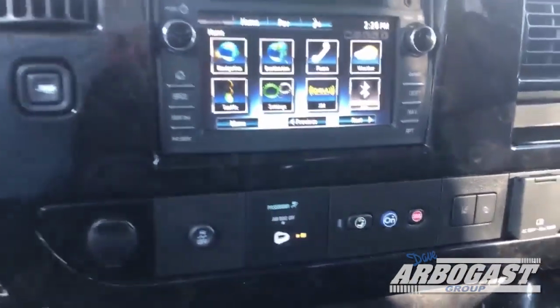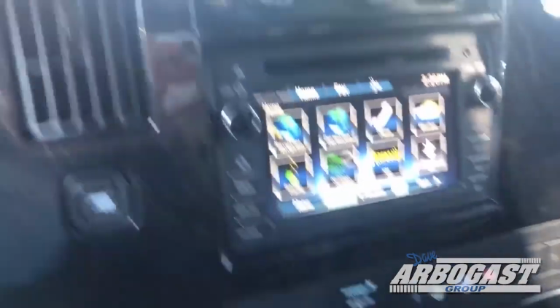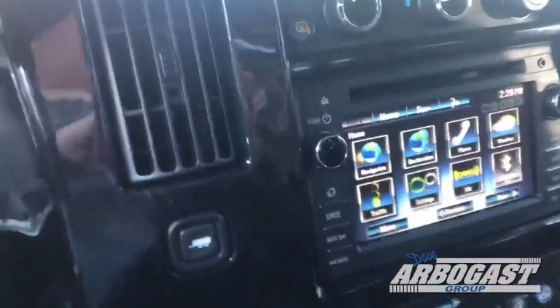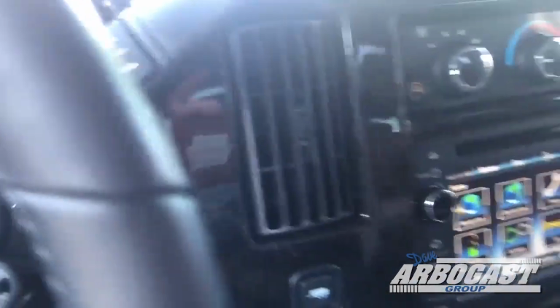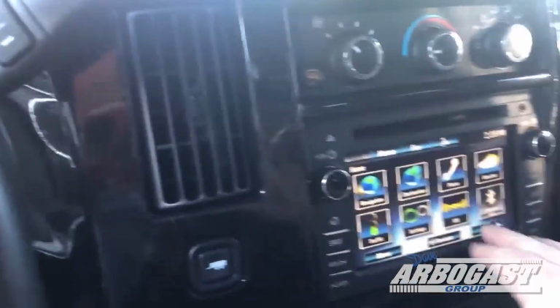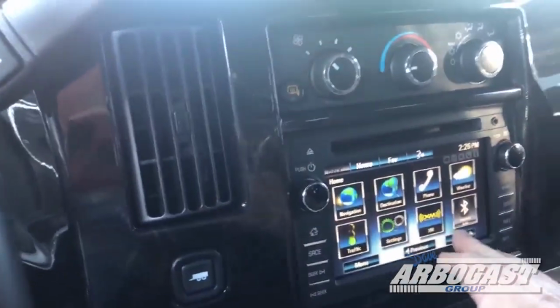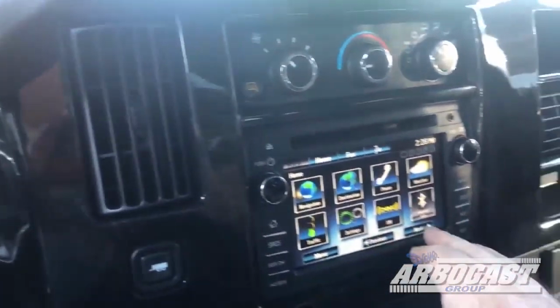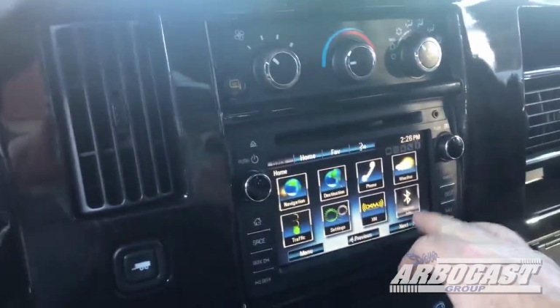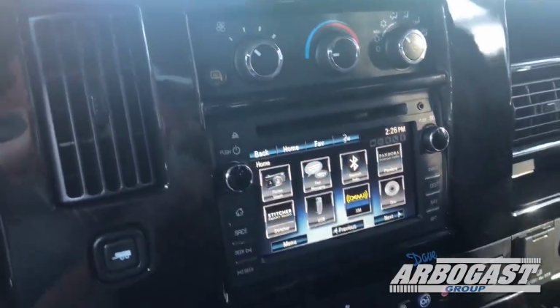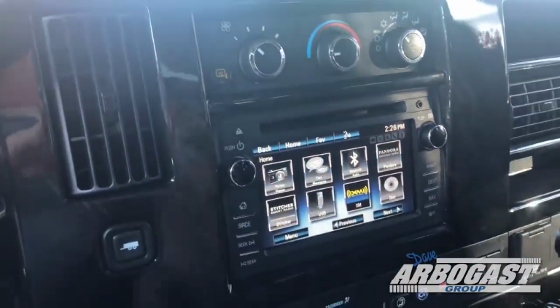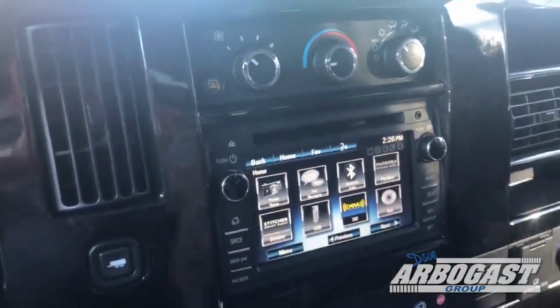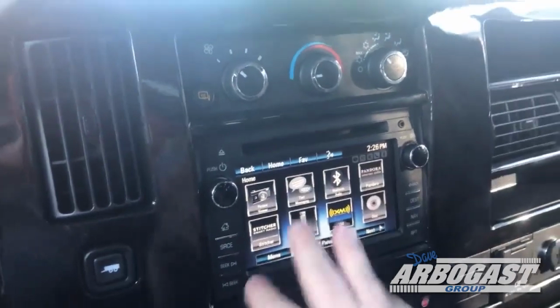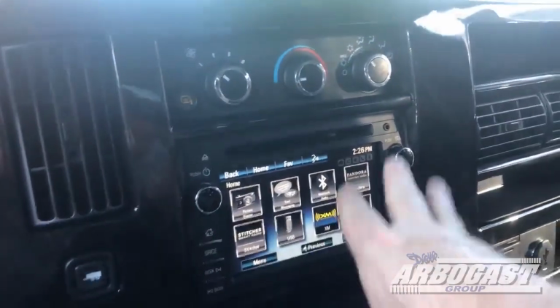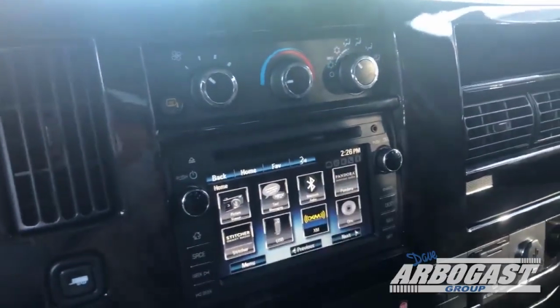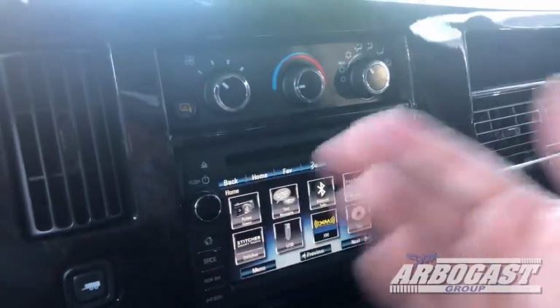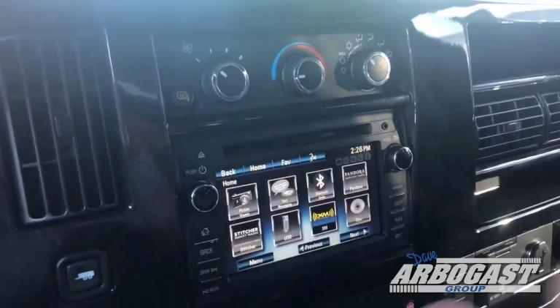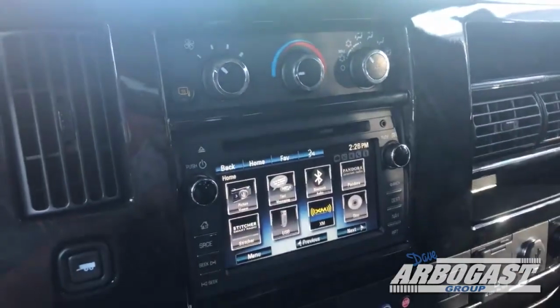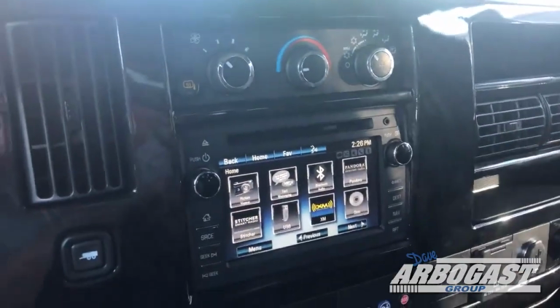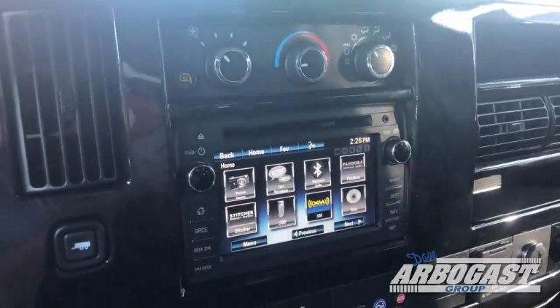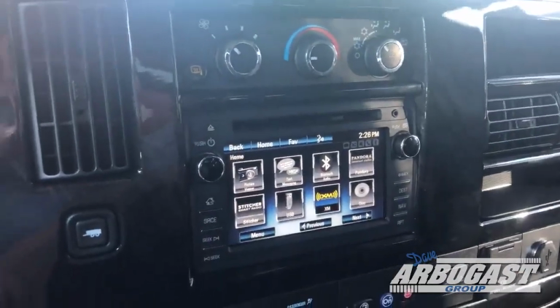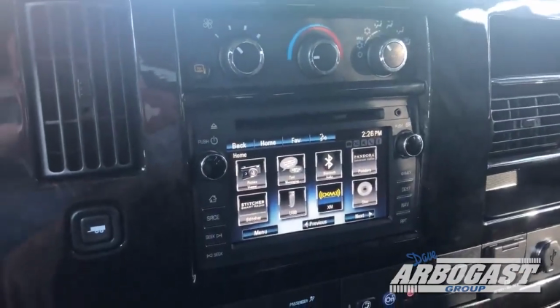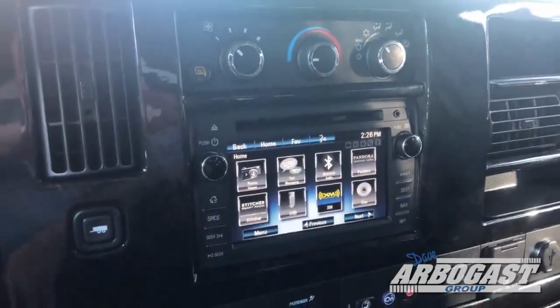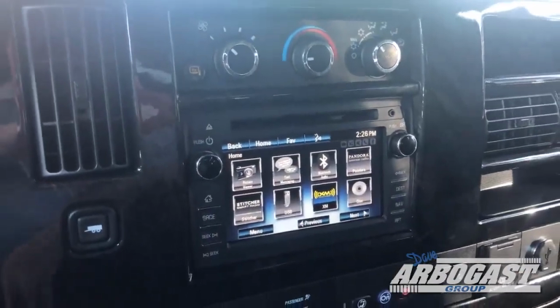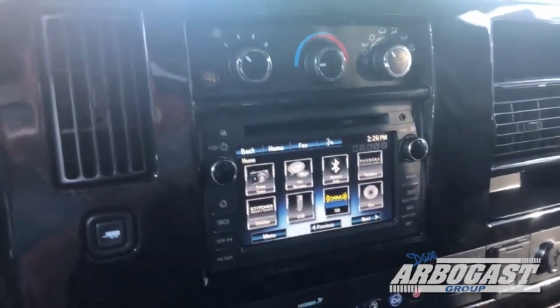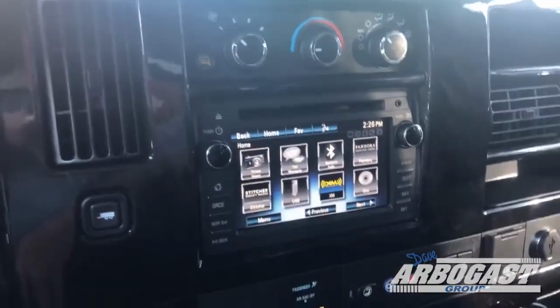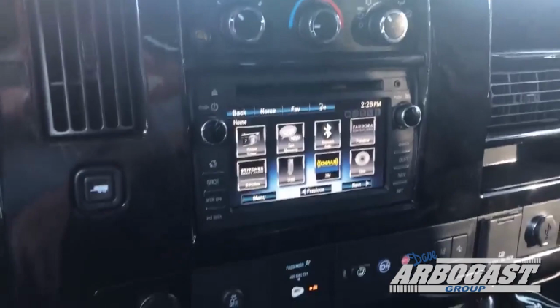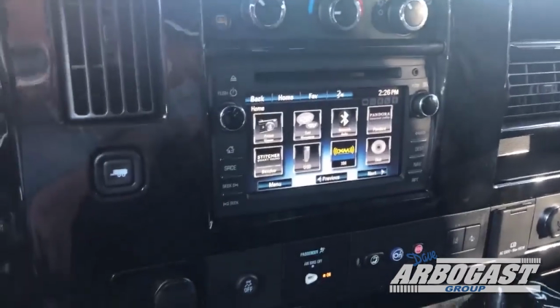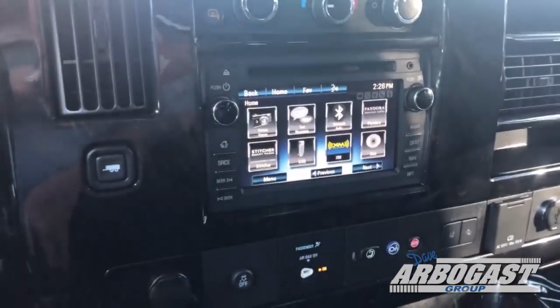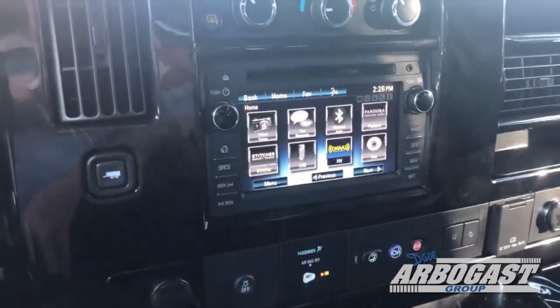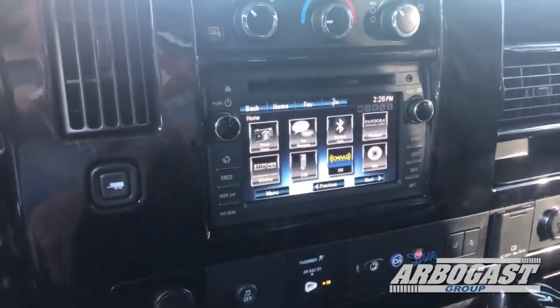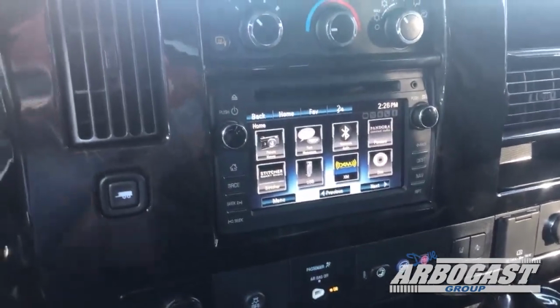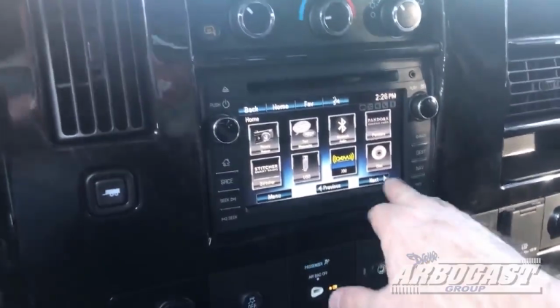This is all touchscreen up here. As you can see, some of these aren't lit up — they'll light up as they become active. So when you do your Bluetooth or you put a CD in or anything like that, those are going to light up.